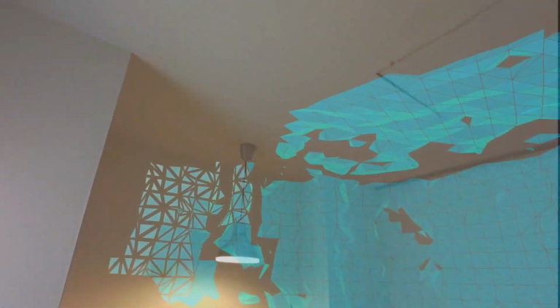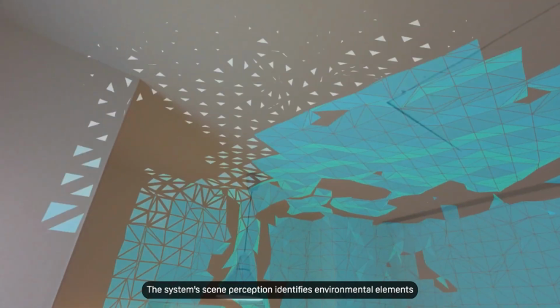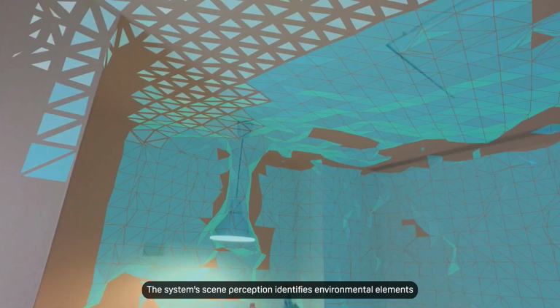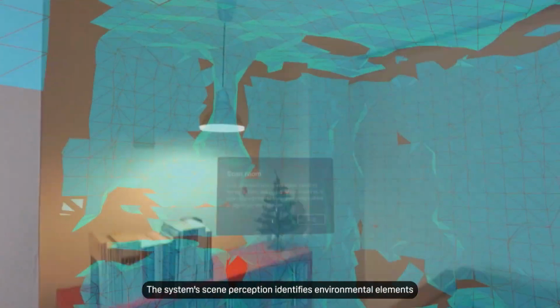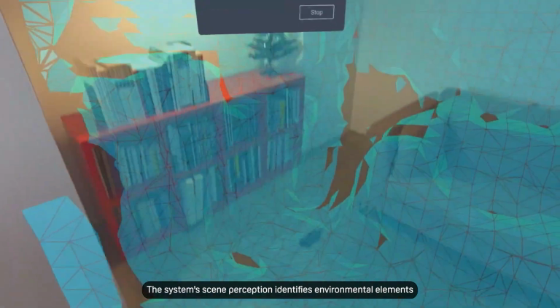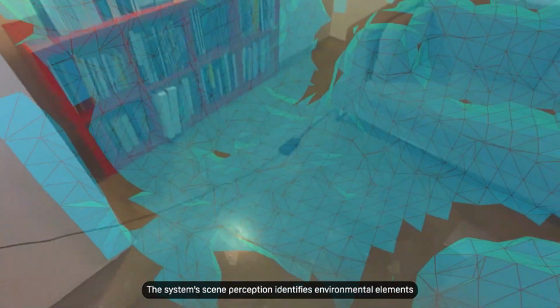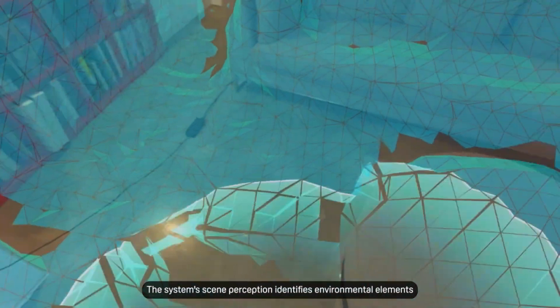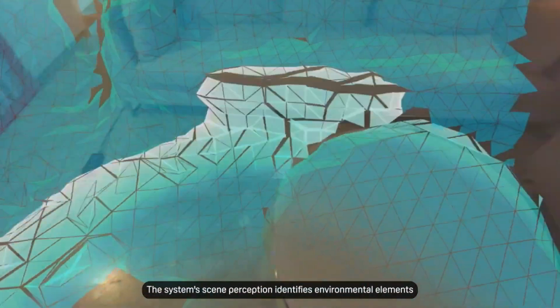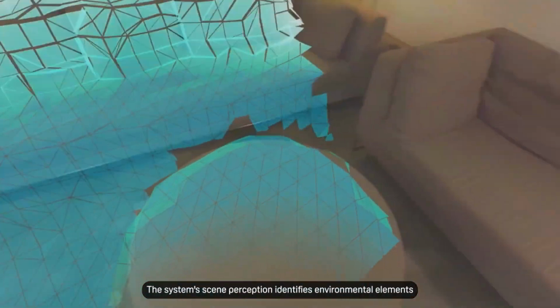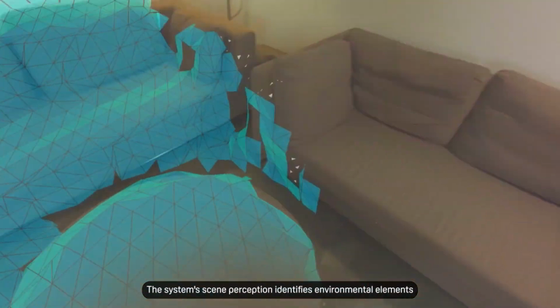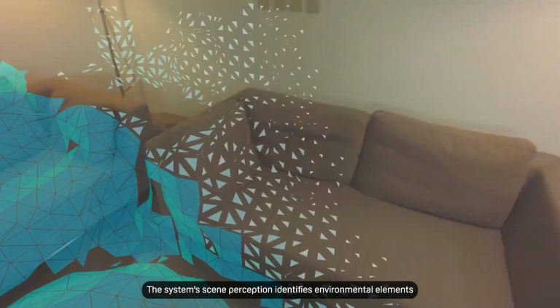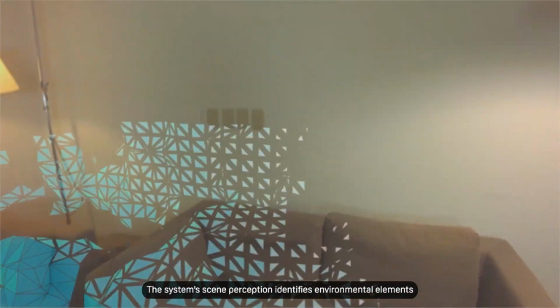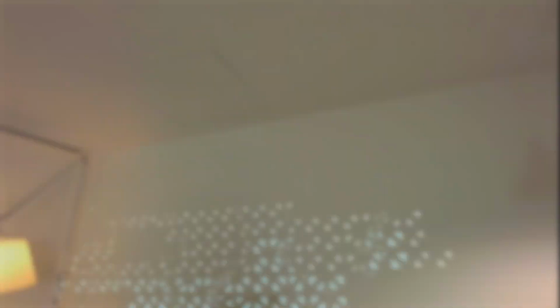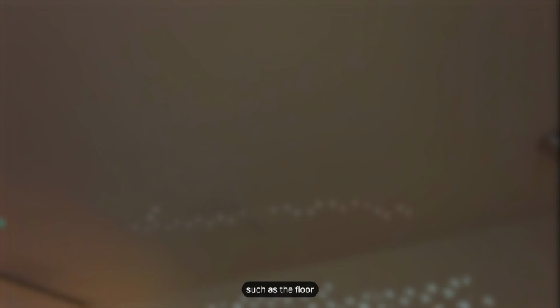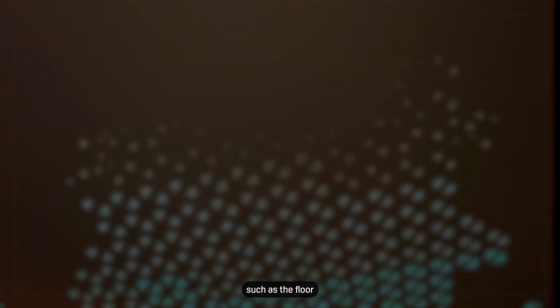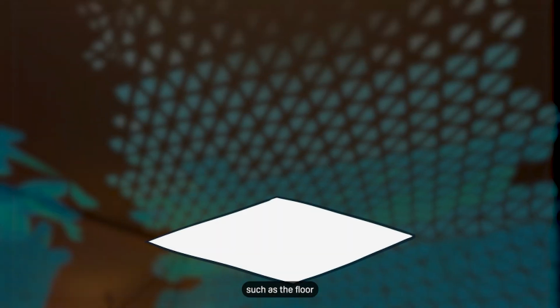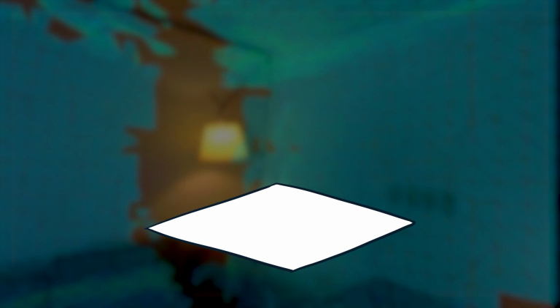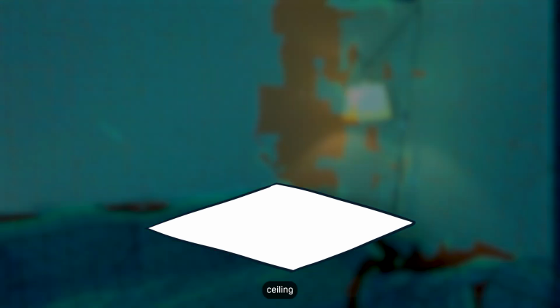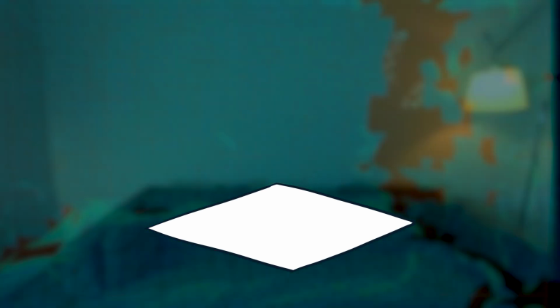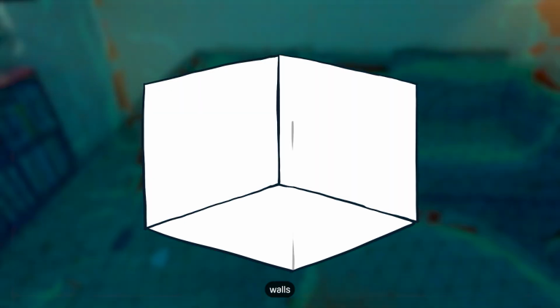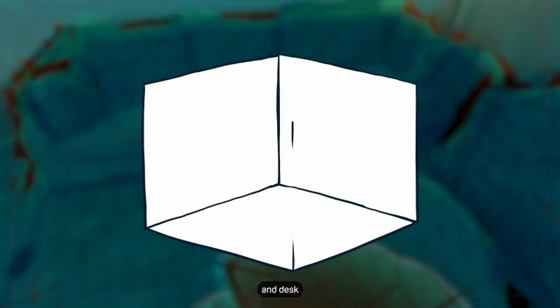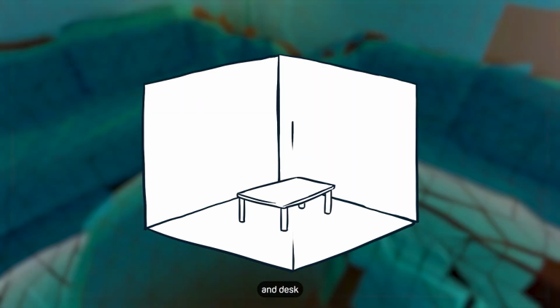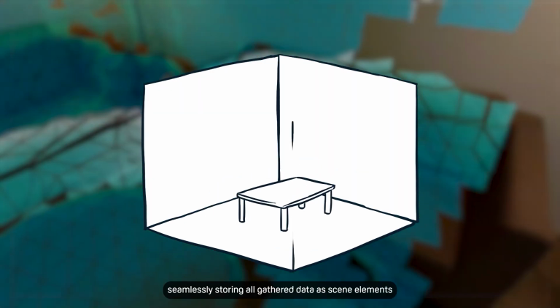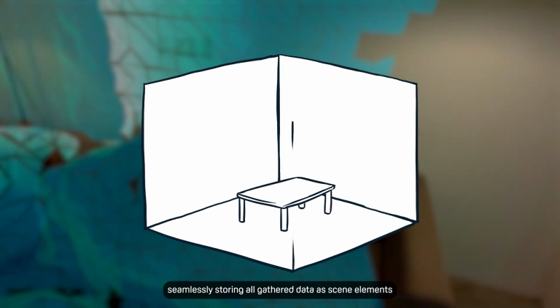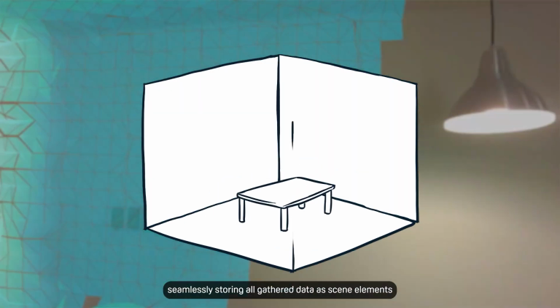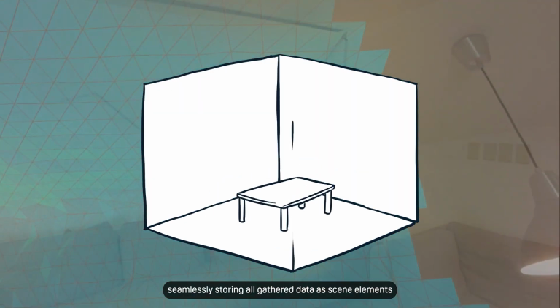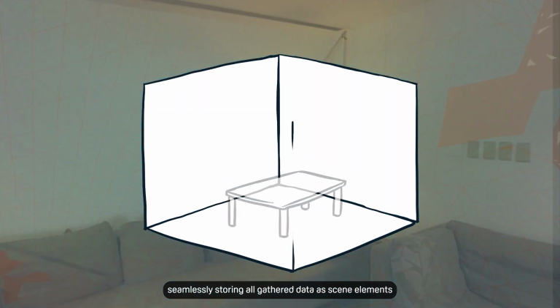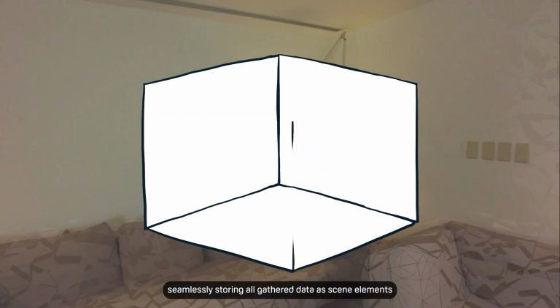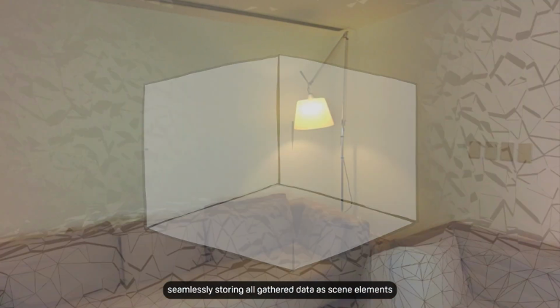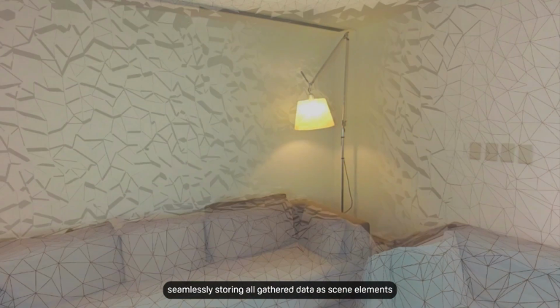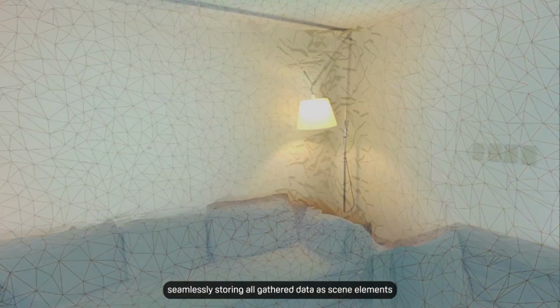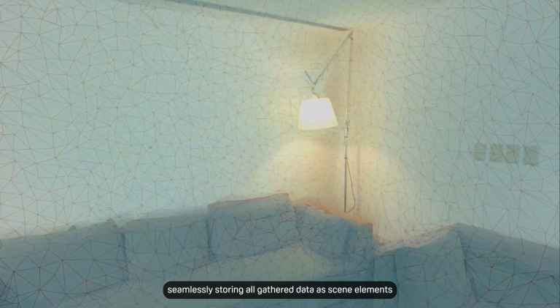The system's scene perception identifies environmental elements such as the floor, ceiling, walls, and desk, seamlessly storing the gathered data as scene elements.